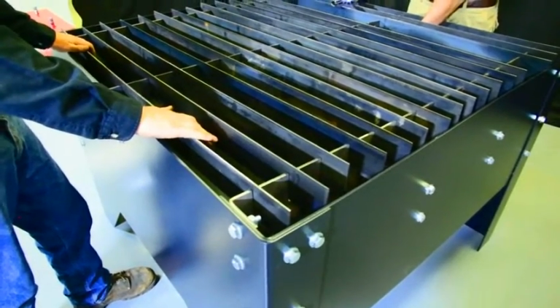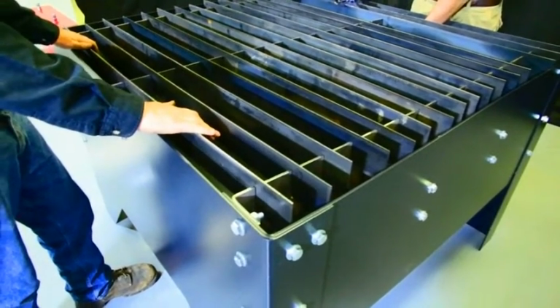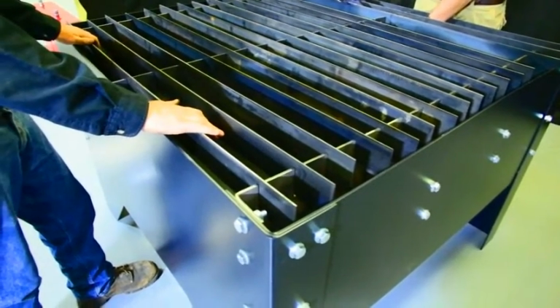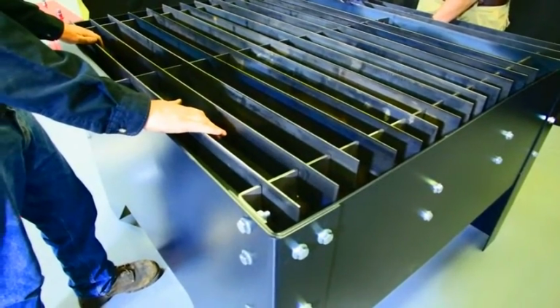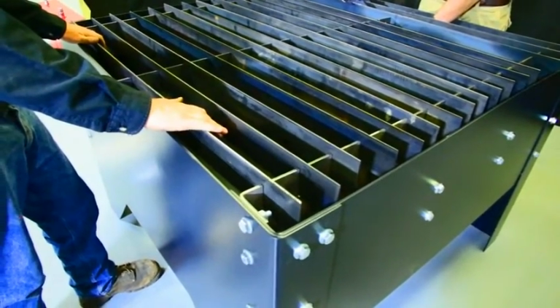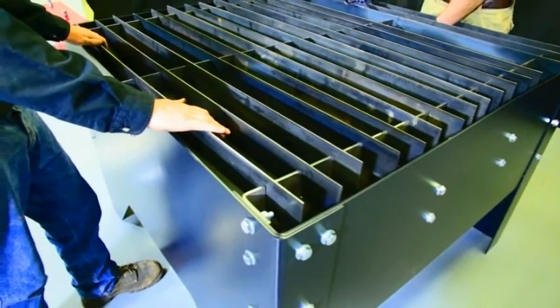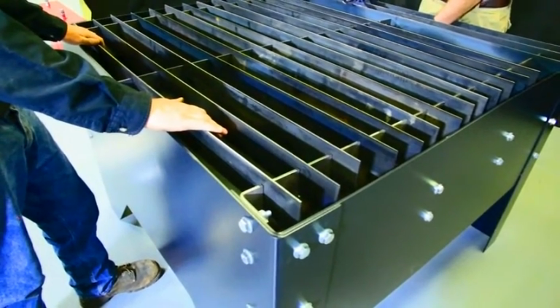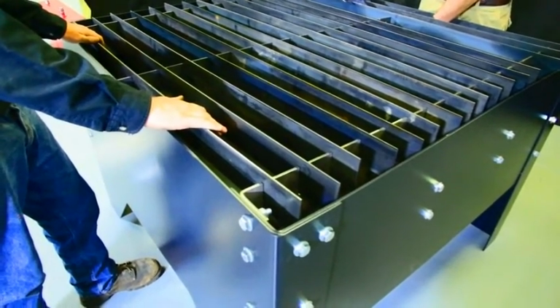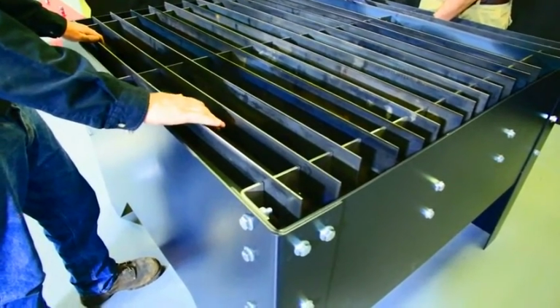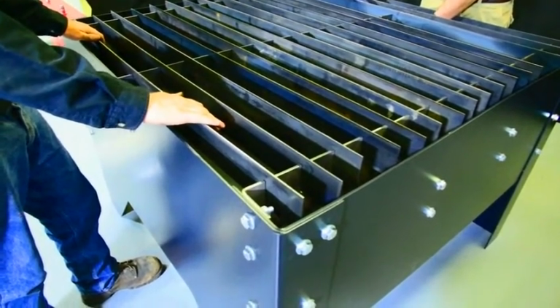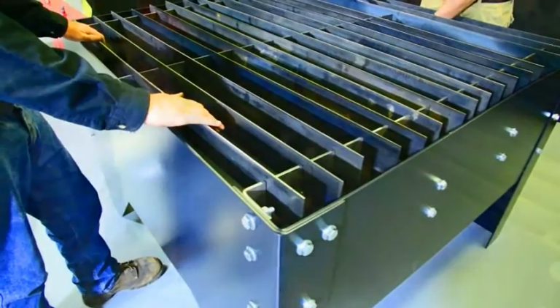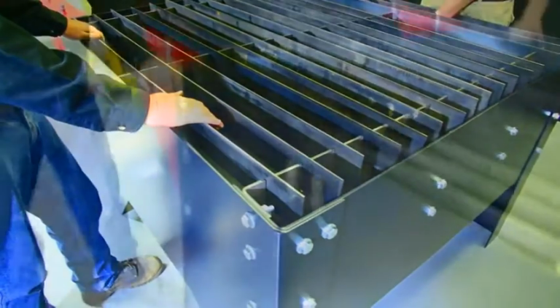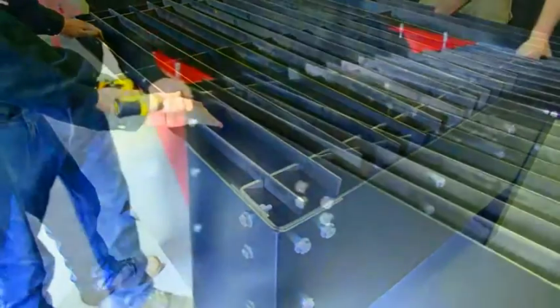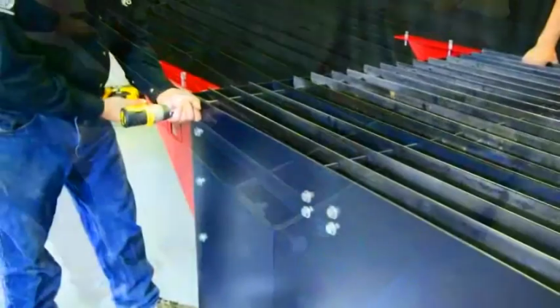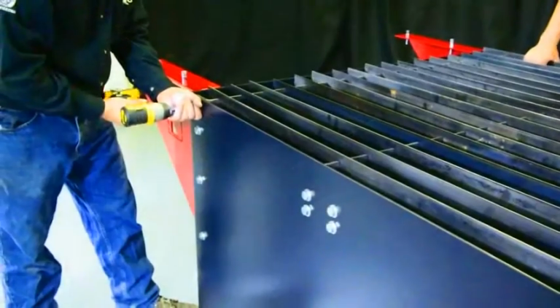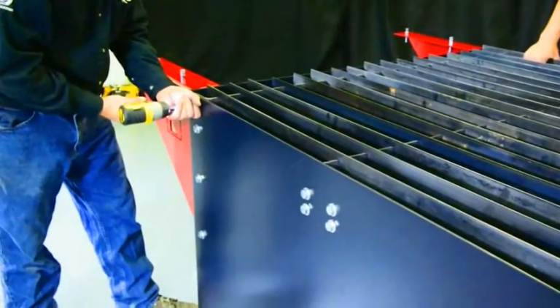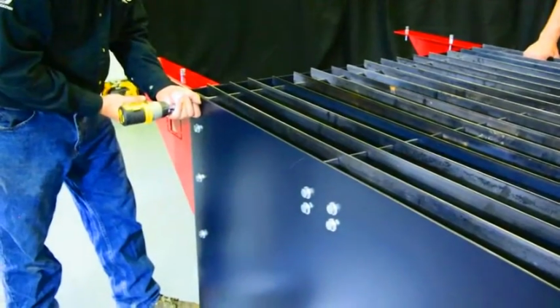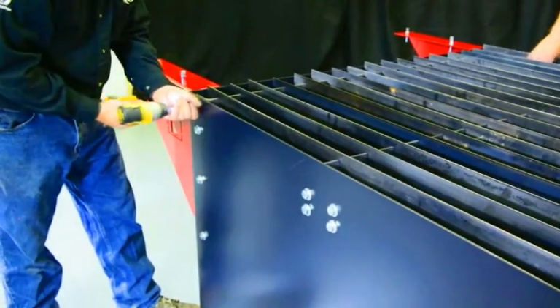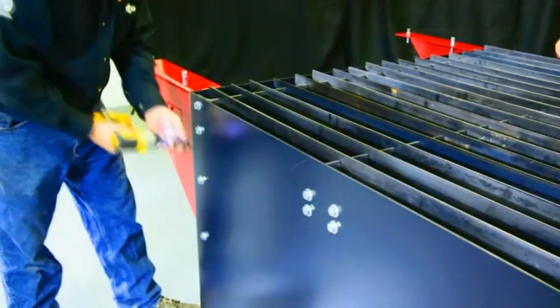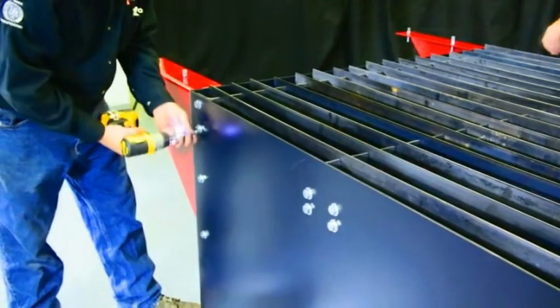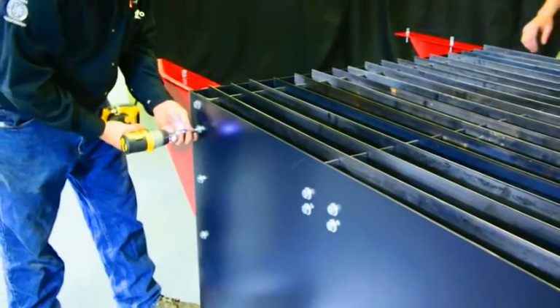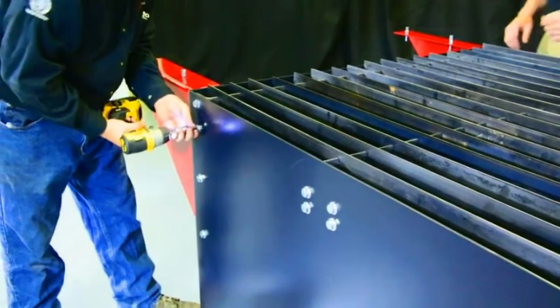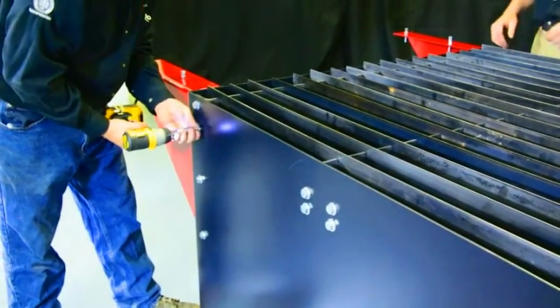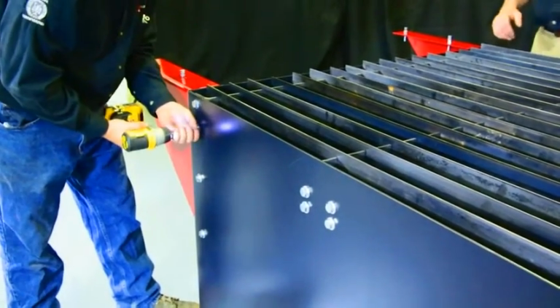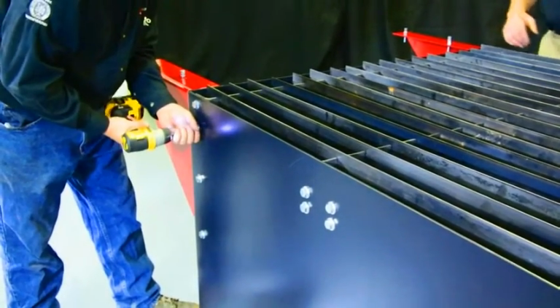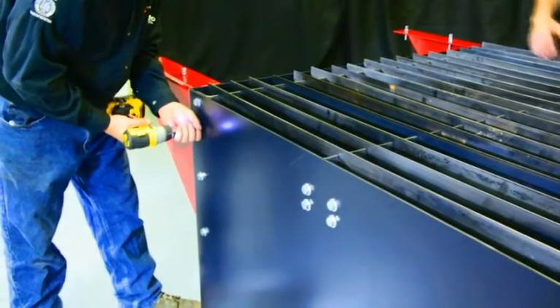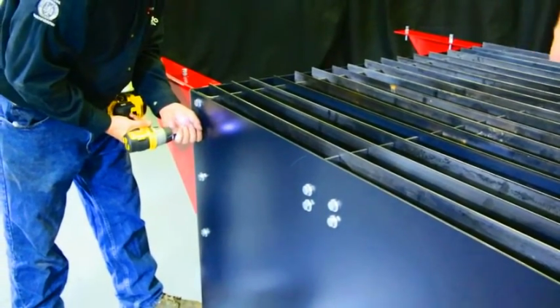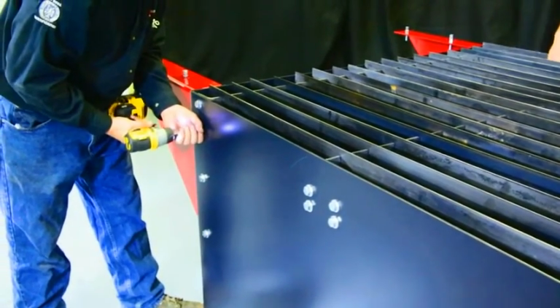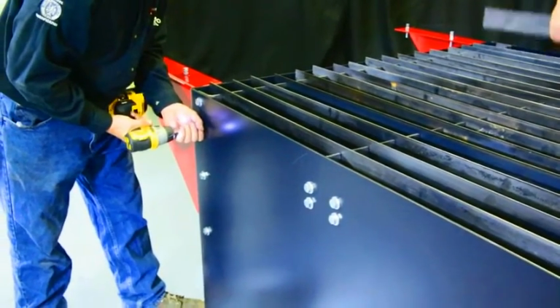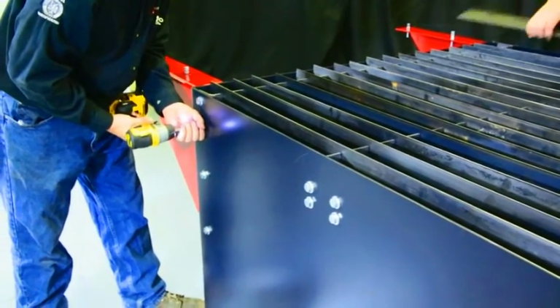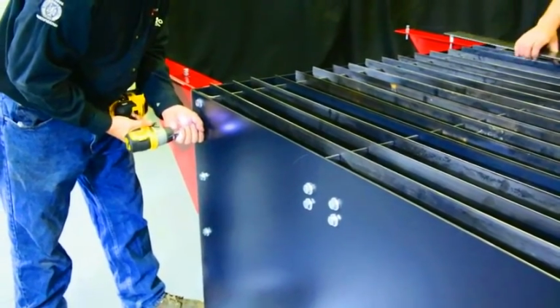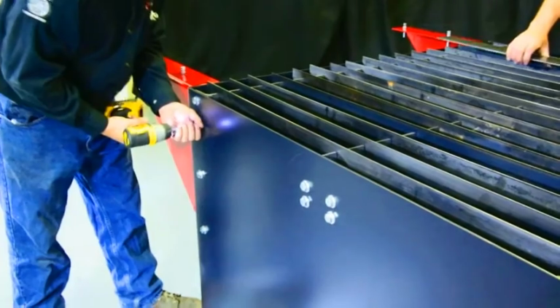After you have placed your slats in the slat support, you want to make sure they do not rock up and down. If they do rock, you may need to adjust your slat carriers.